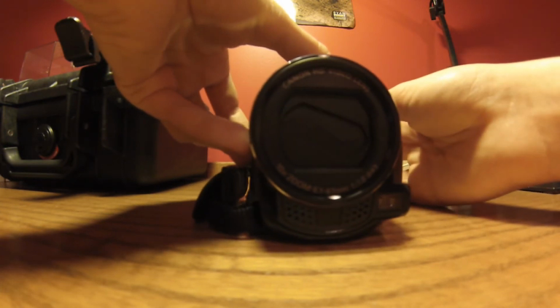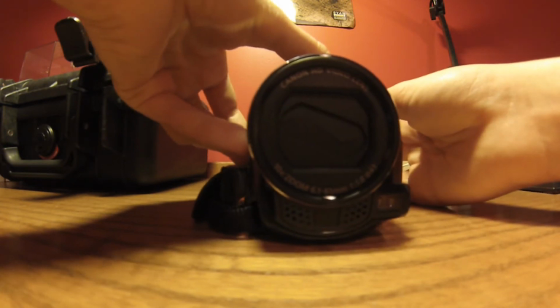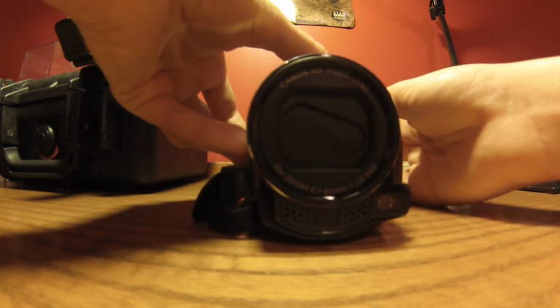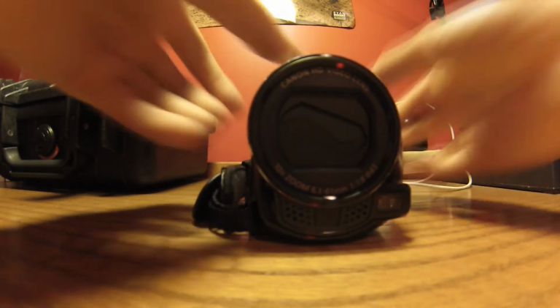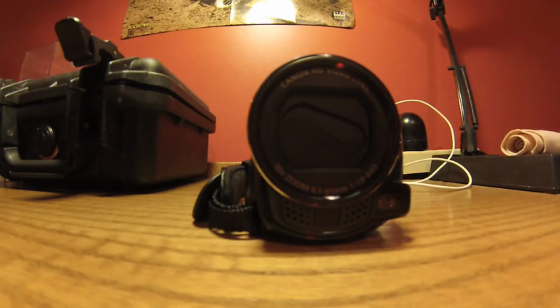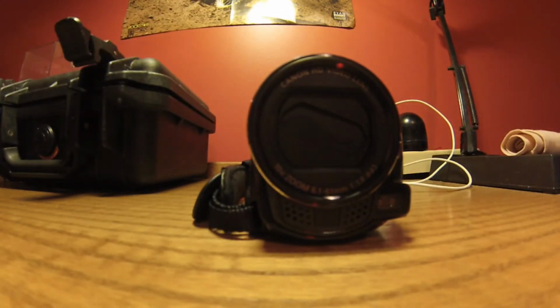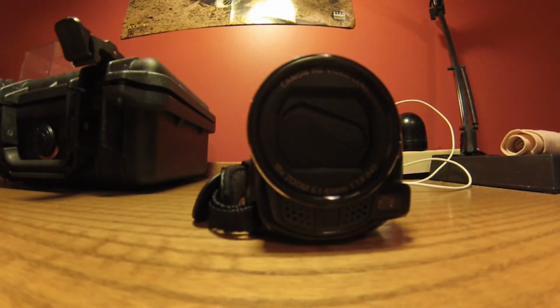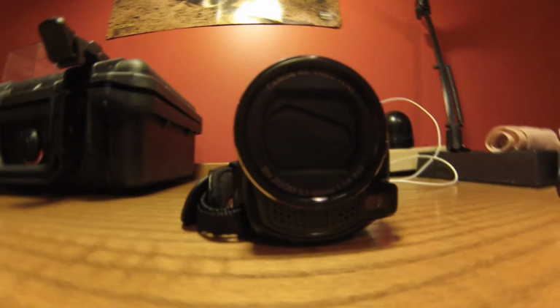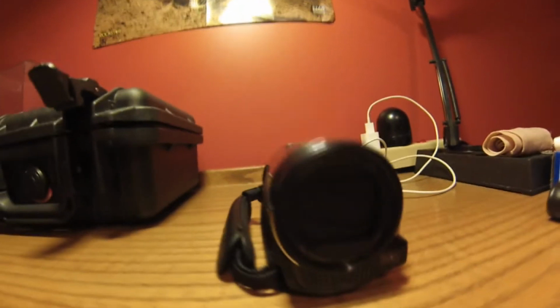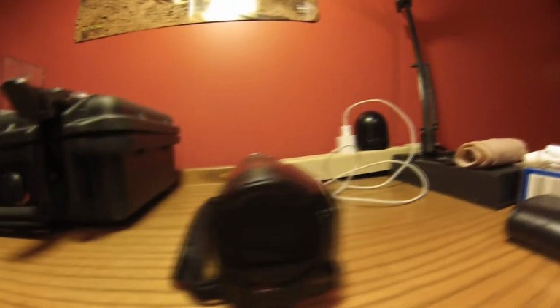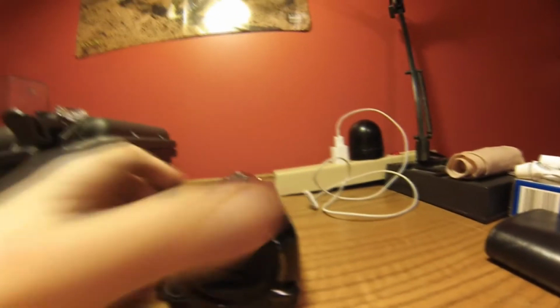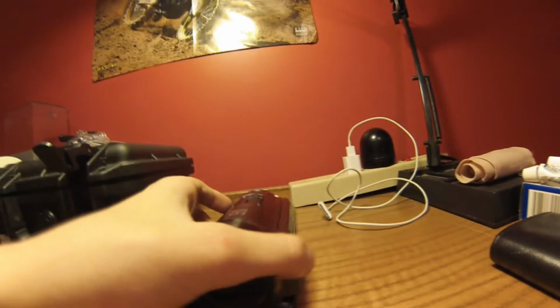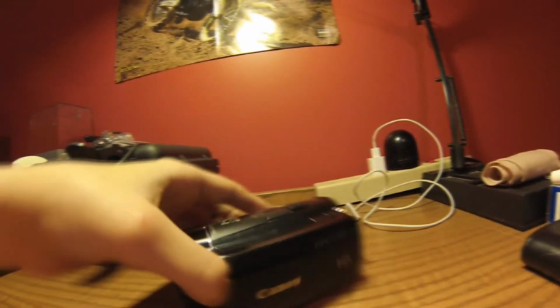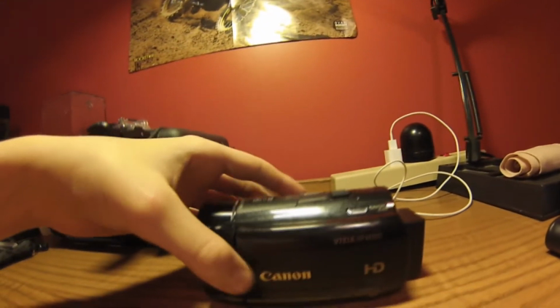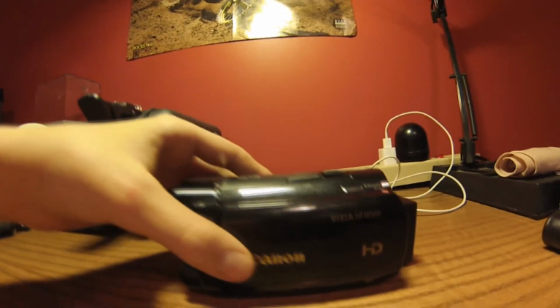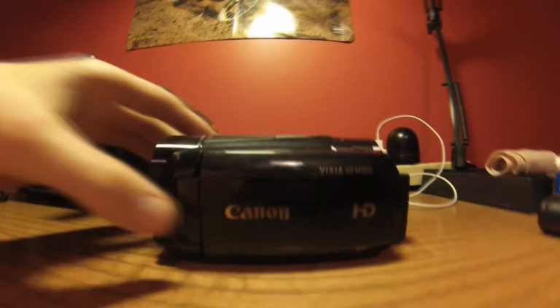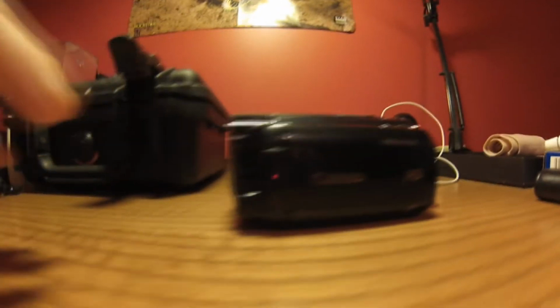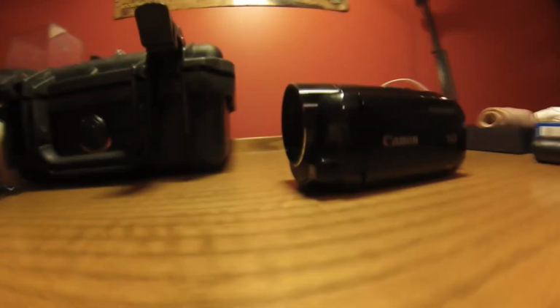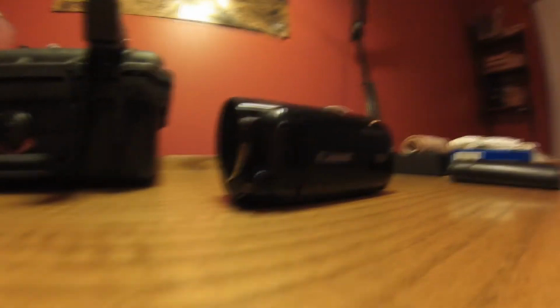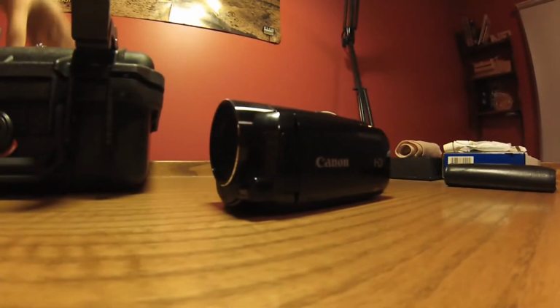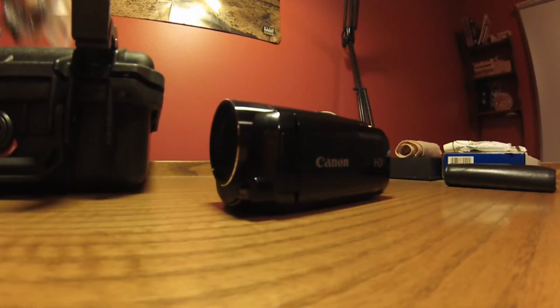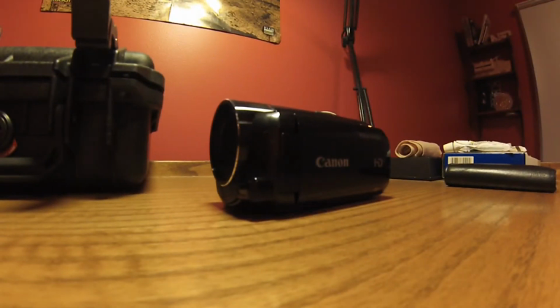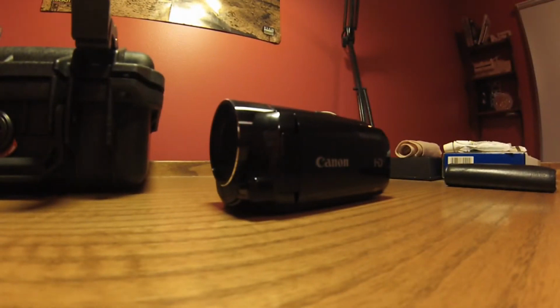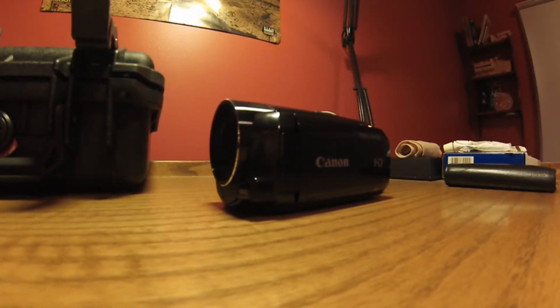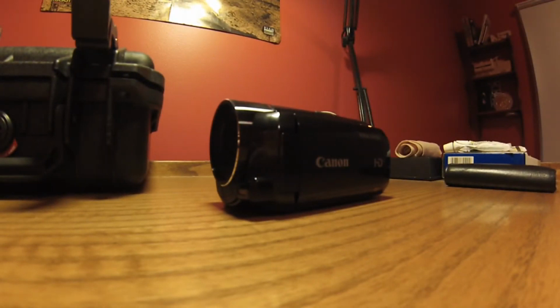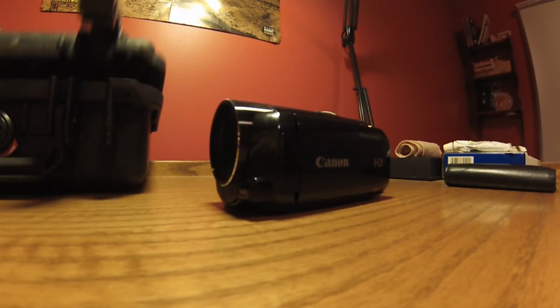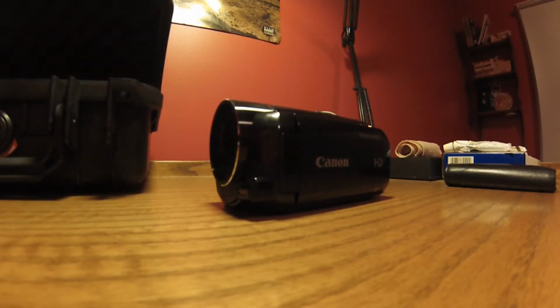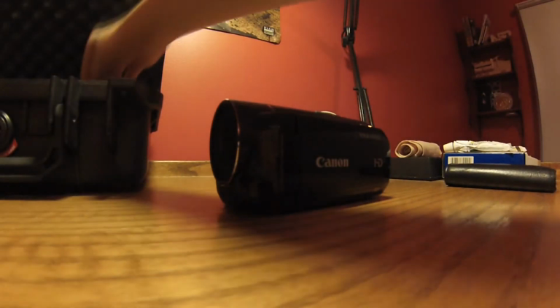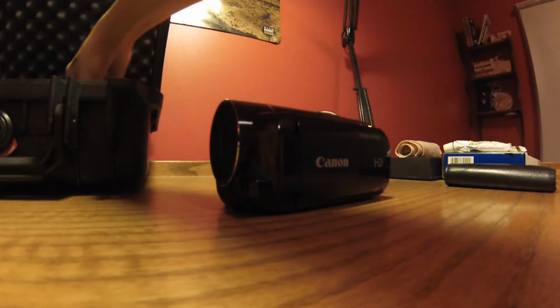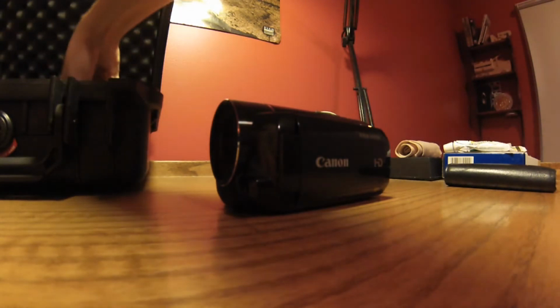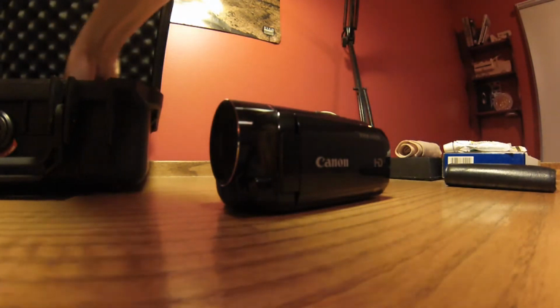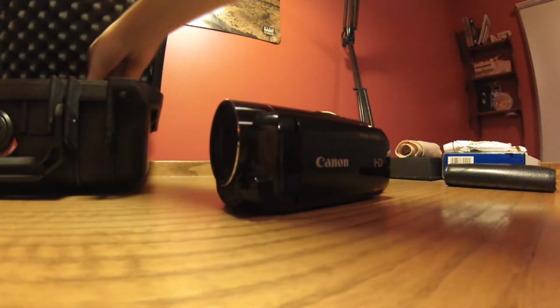What I also like is when you open it the lens automatically opens and closes. That's really nice, and it feels more sturdy in your hand.